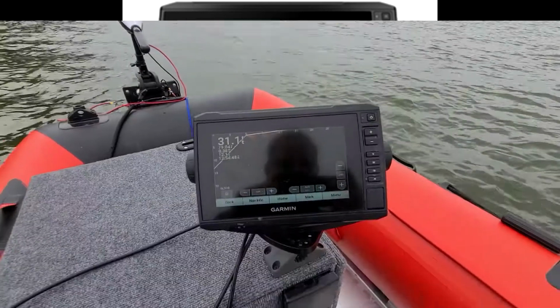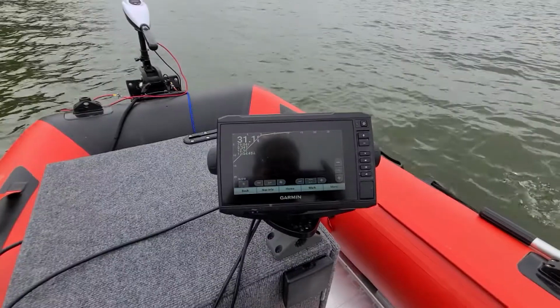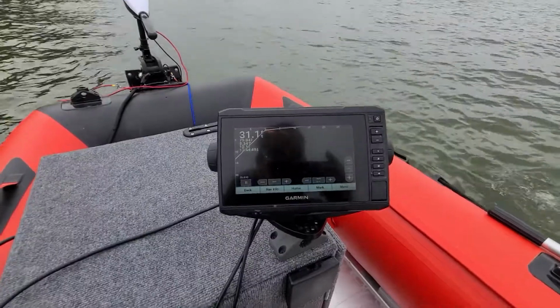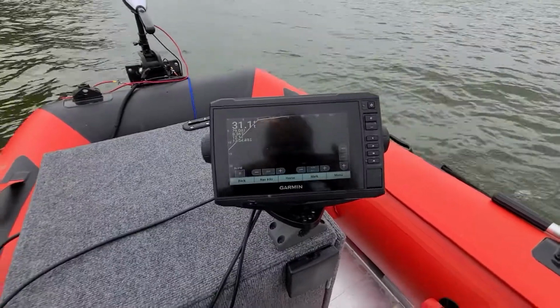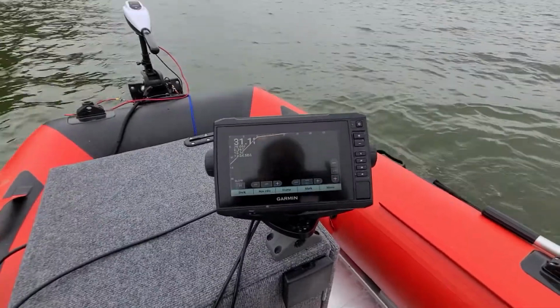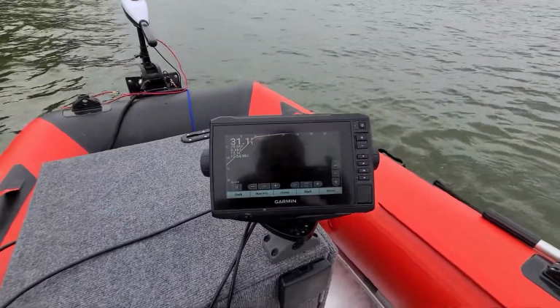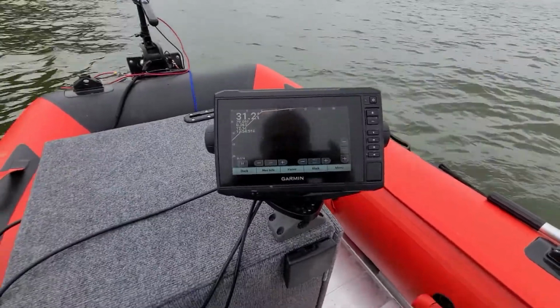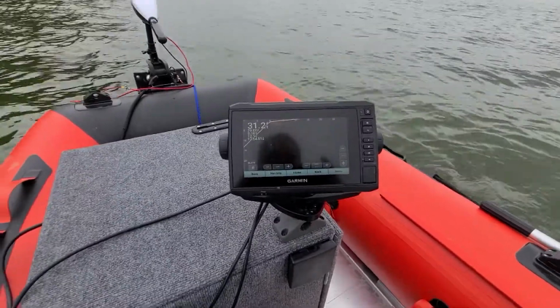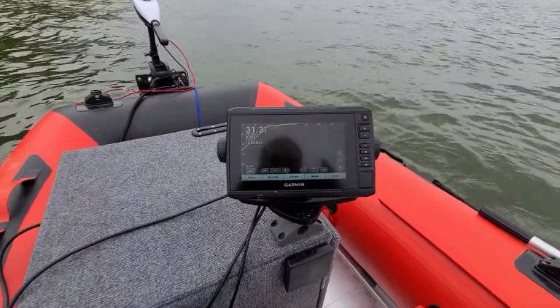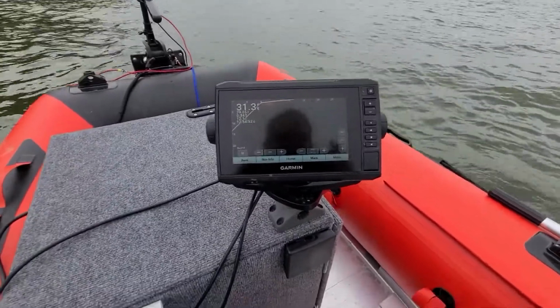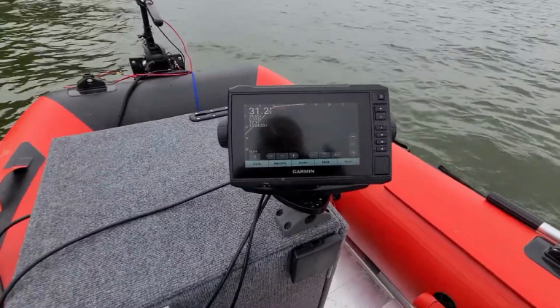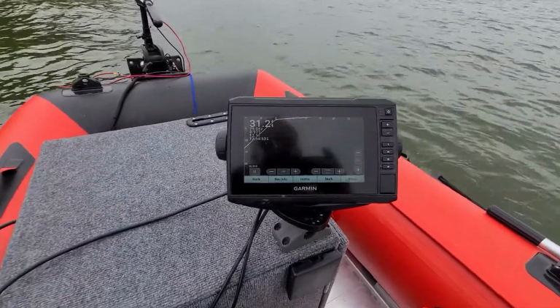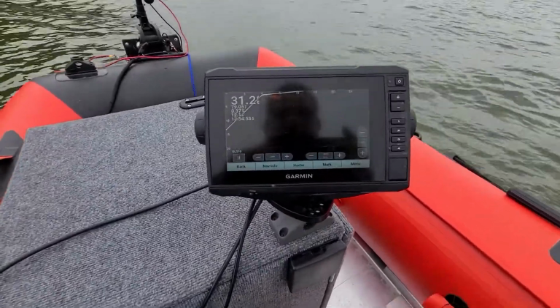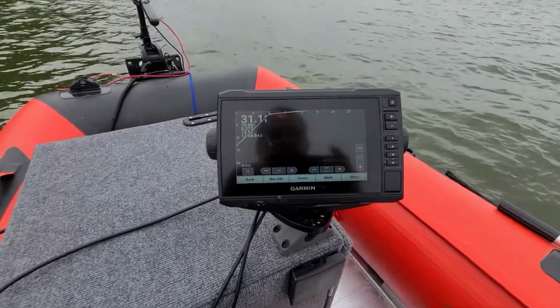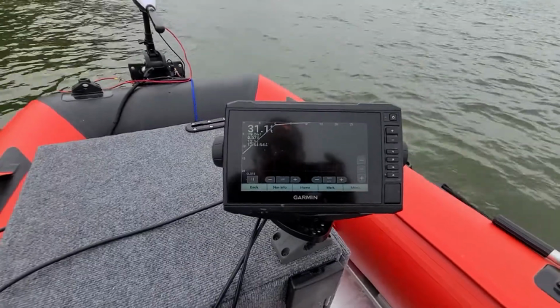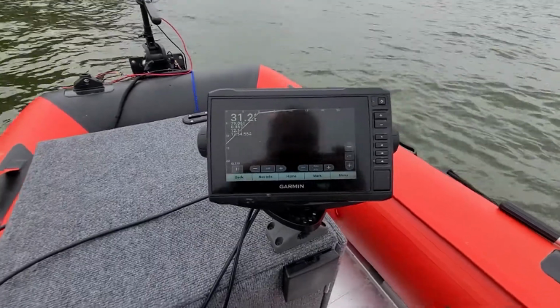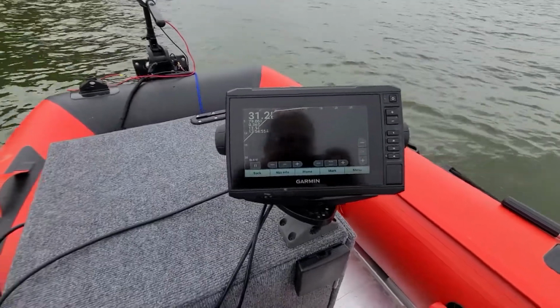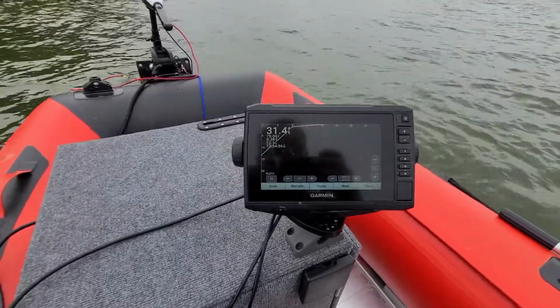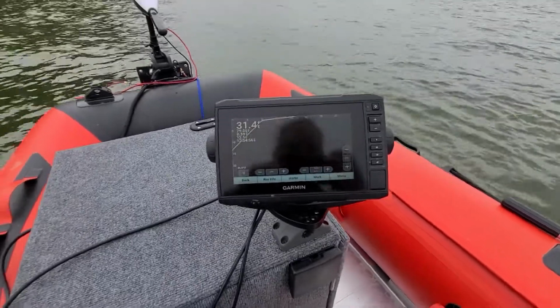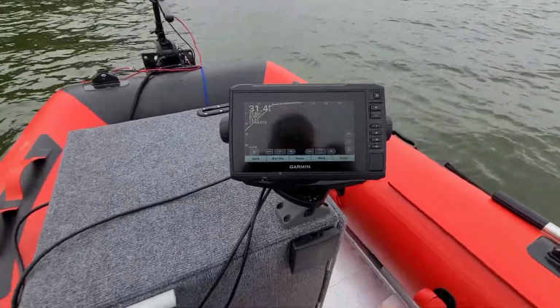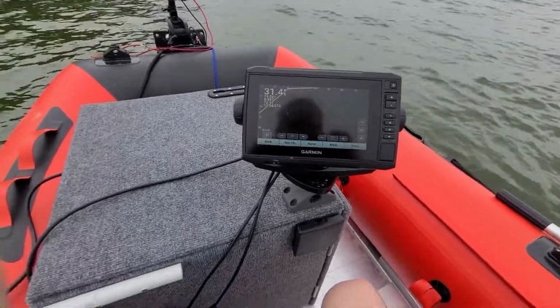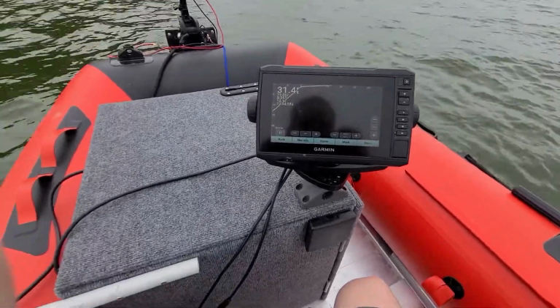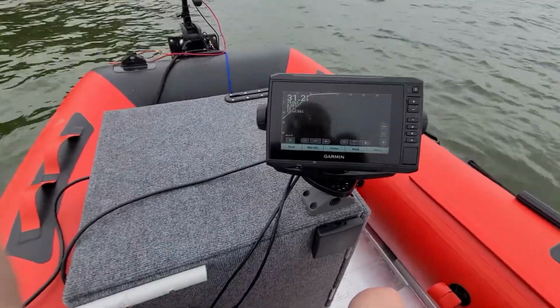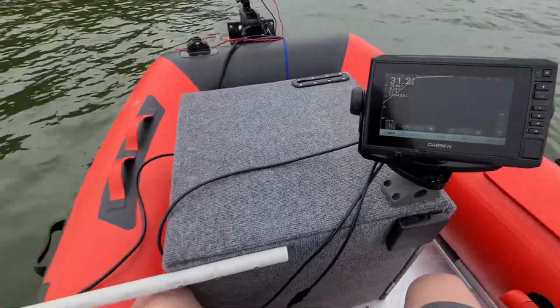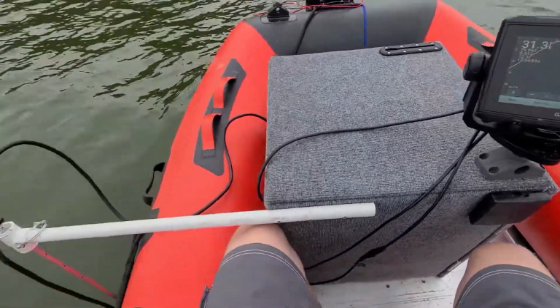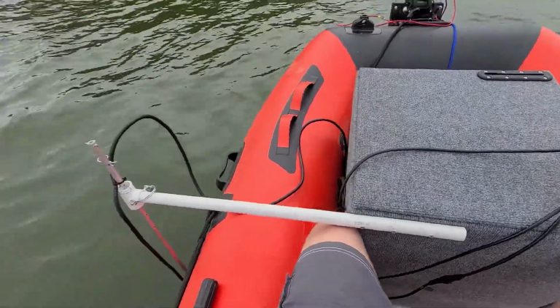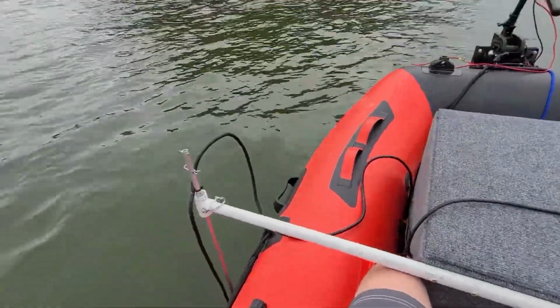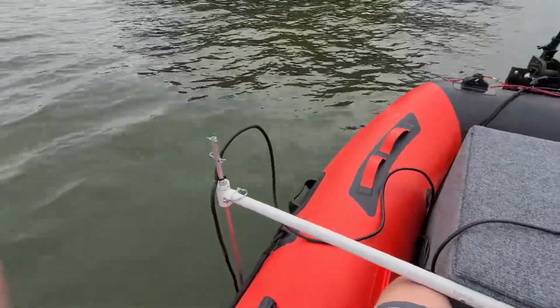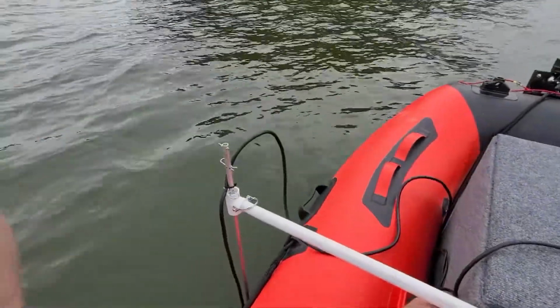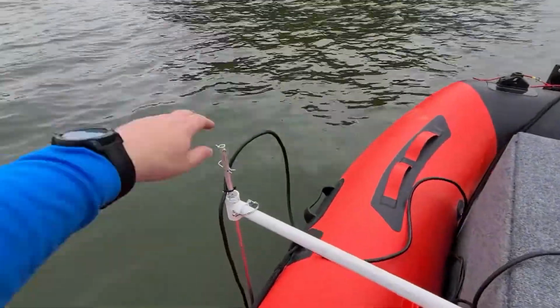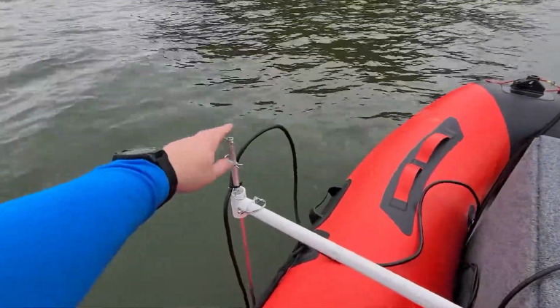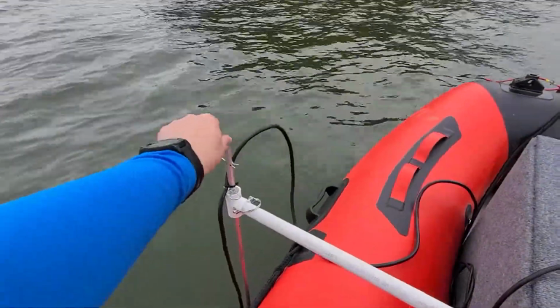Here I am out on the boat trying out a new setup. There's my Garmin 73 clear view mounted on the new console I made, and then running out I've got my Panoptix mounted on my homemade mounts.